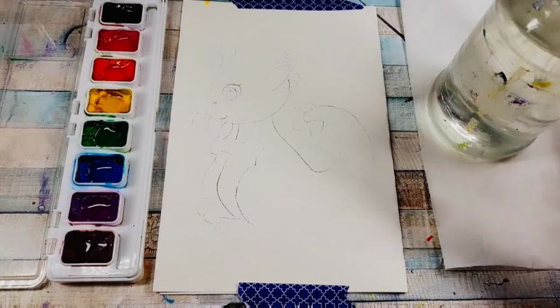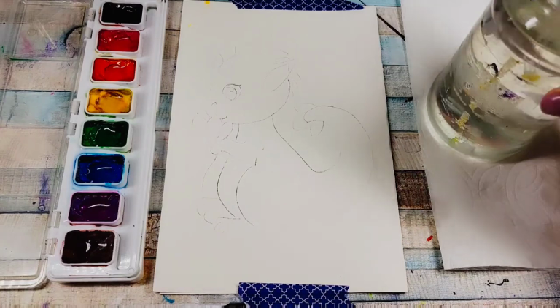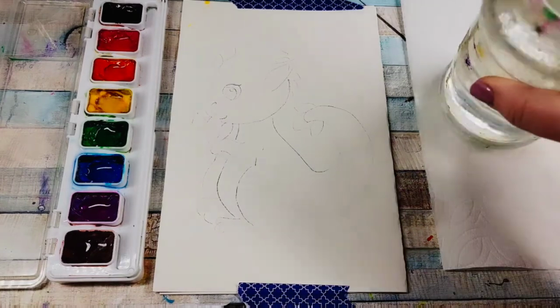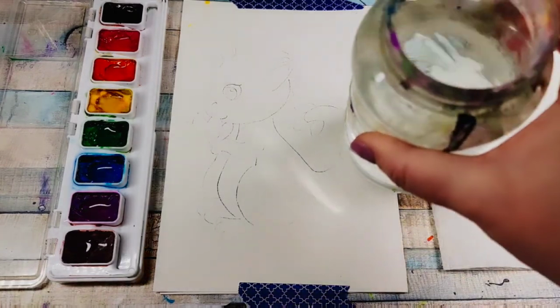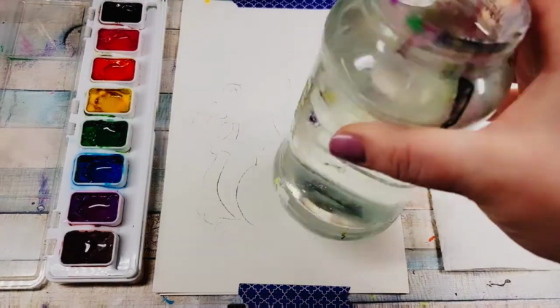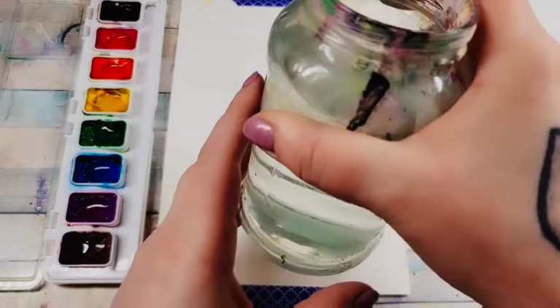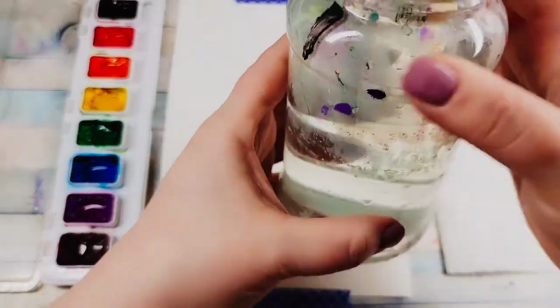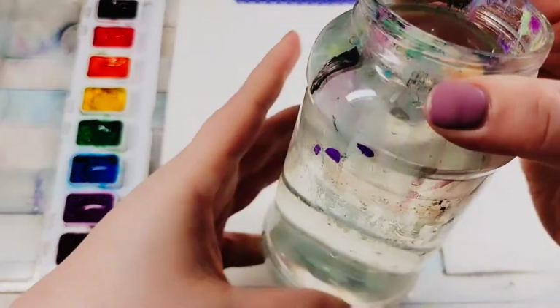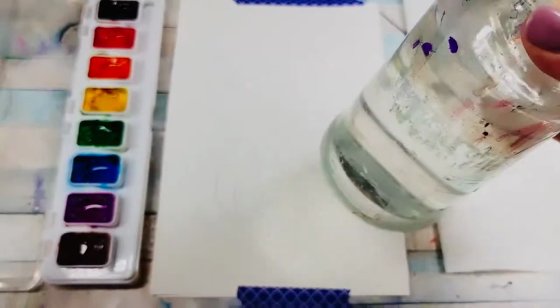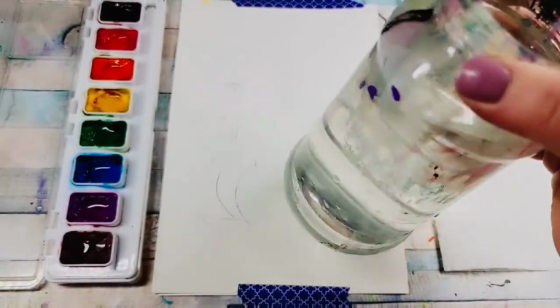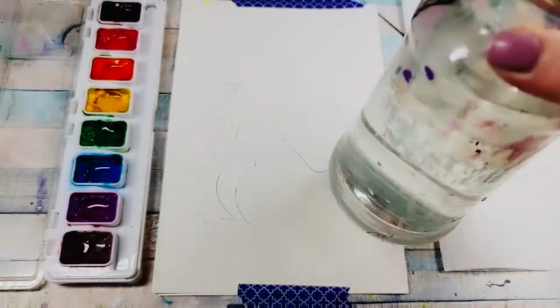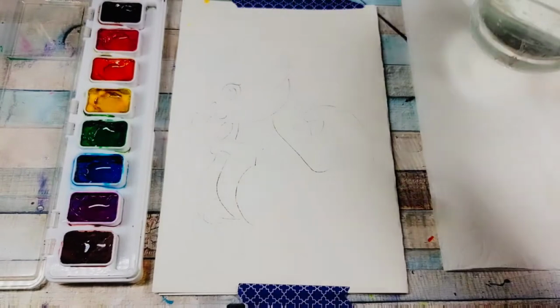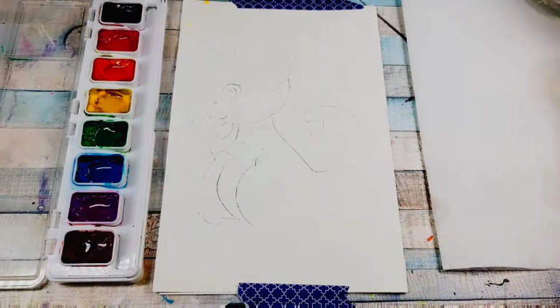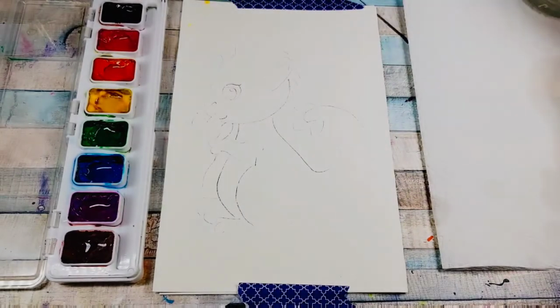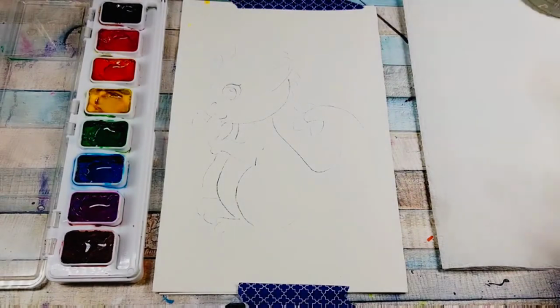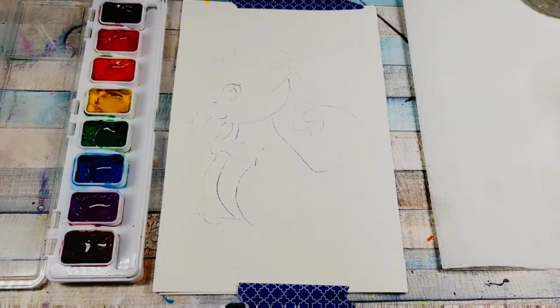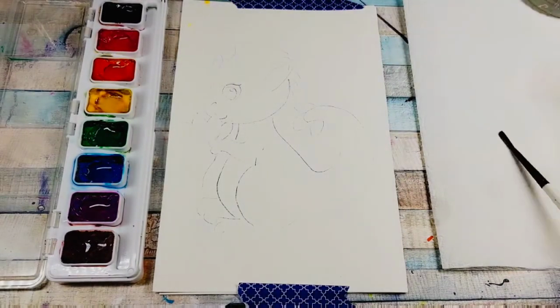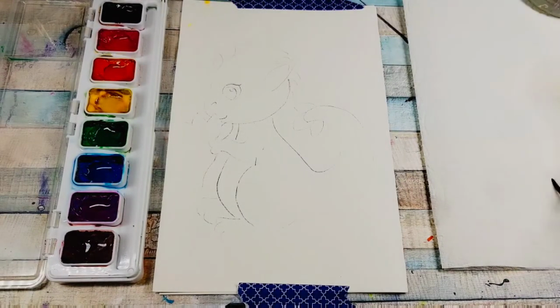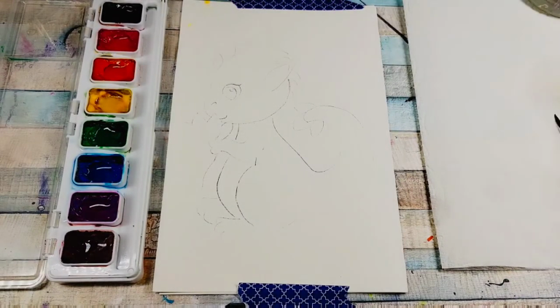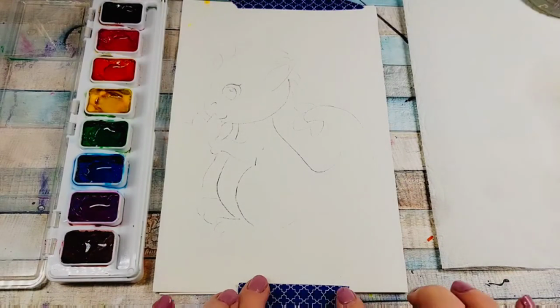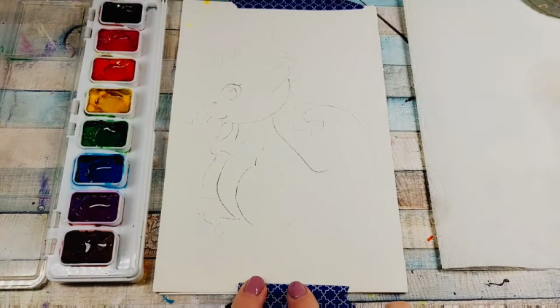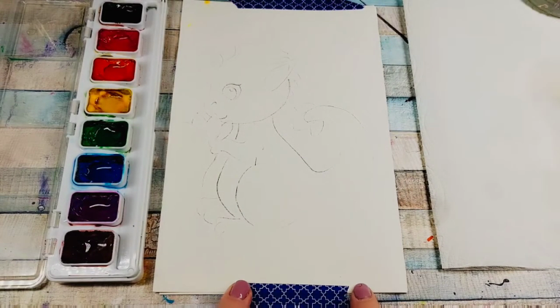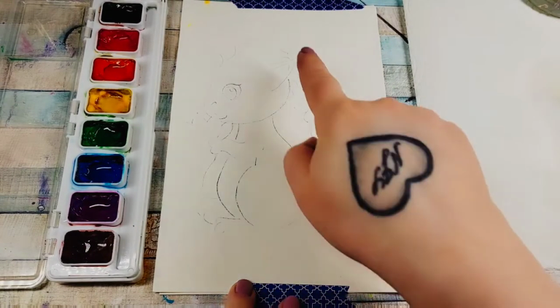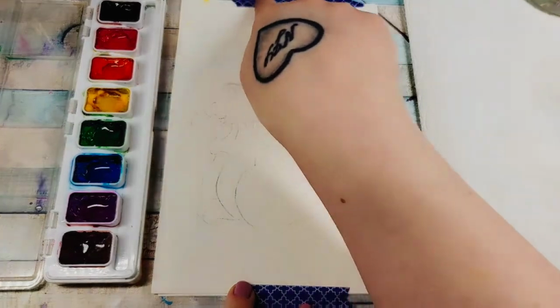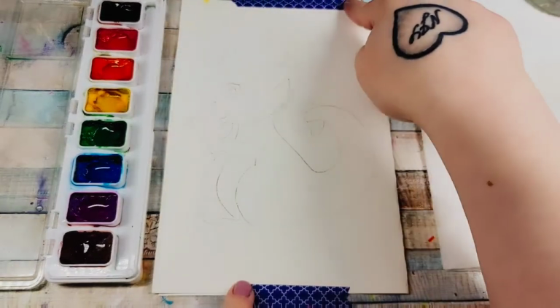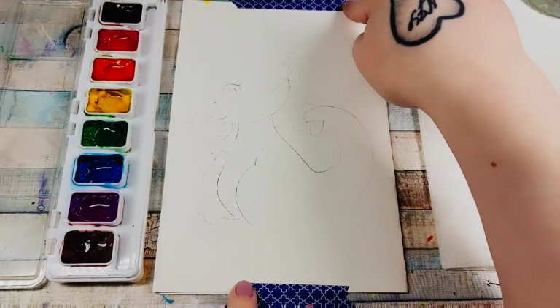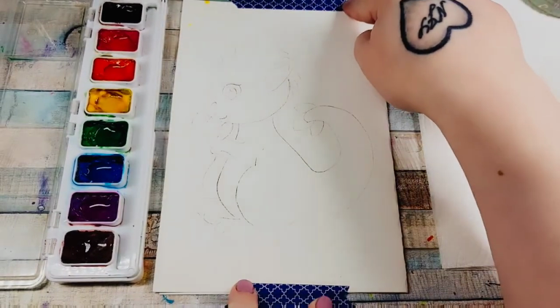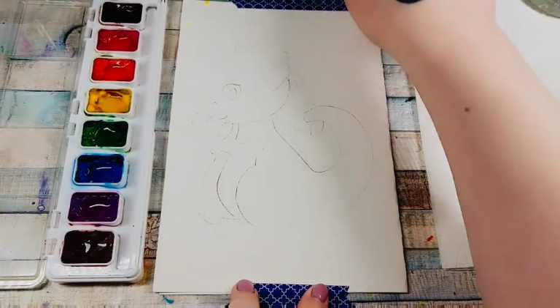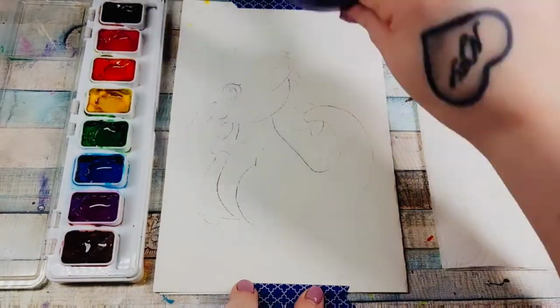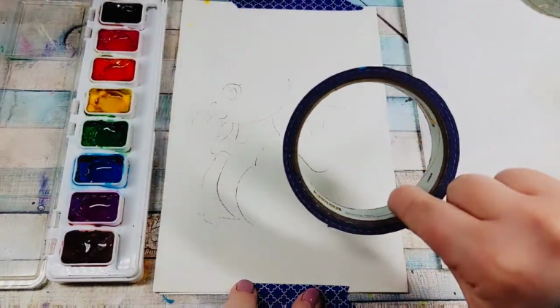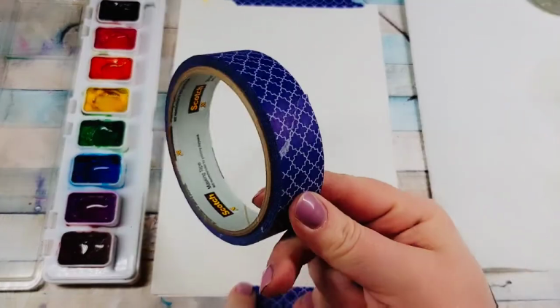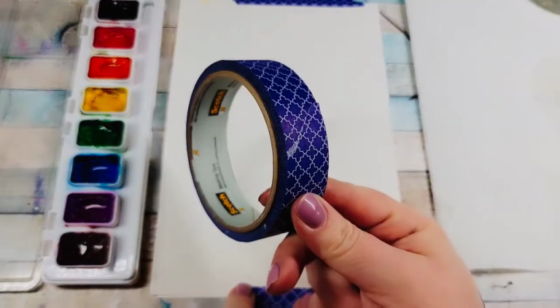I've got my water glass for rinsing my brushes — I like to use just an old little plastic container or some kind of jar. You'll also need a paper towel. You can tape down your watercolor paper with a little bit of masking tape if you would like.